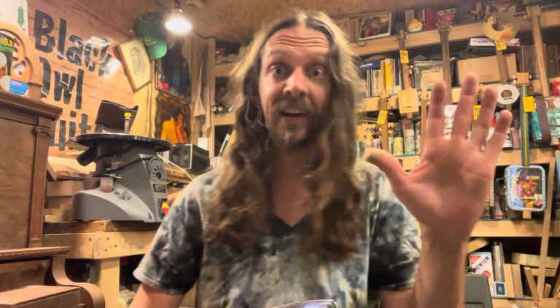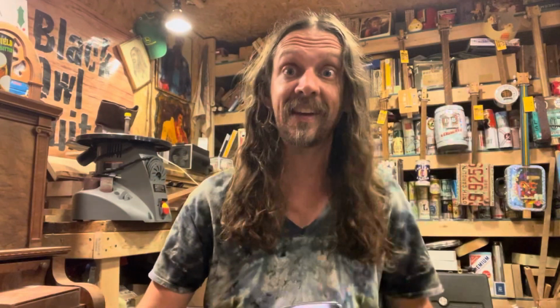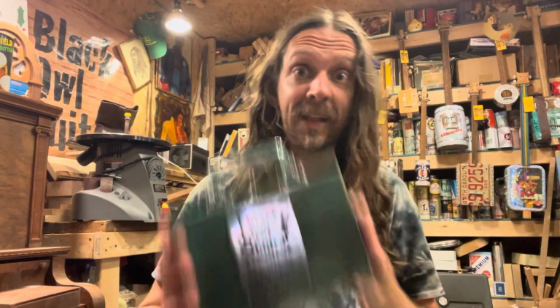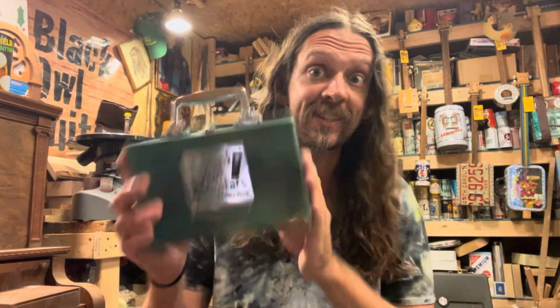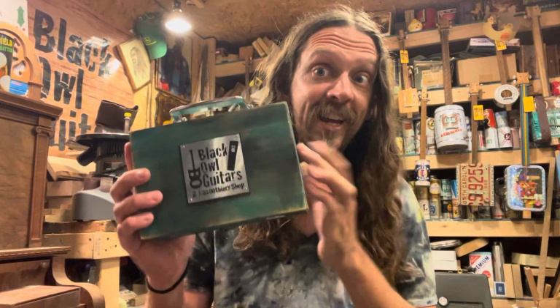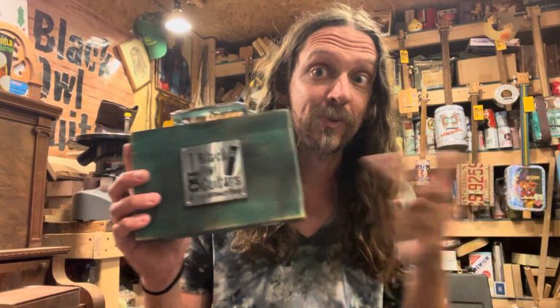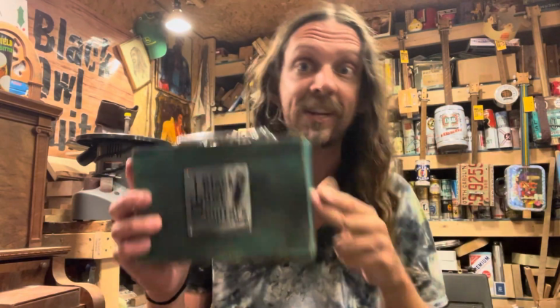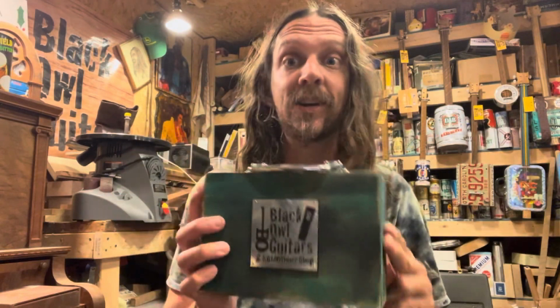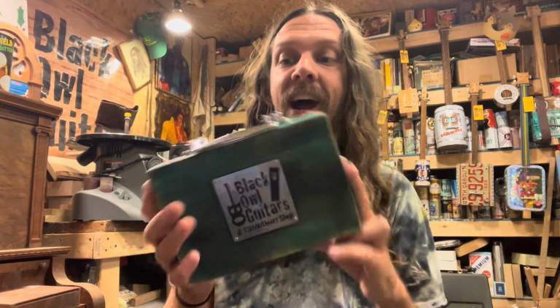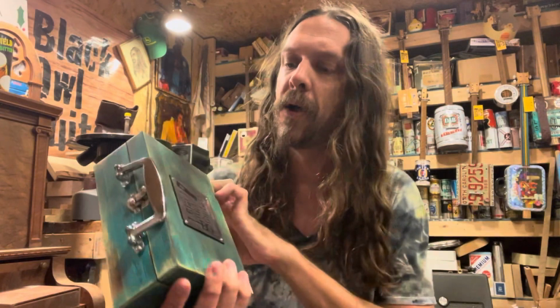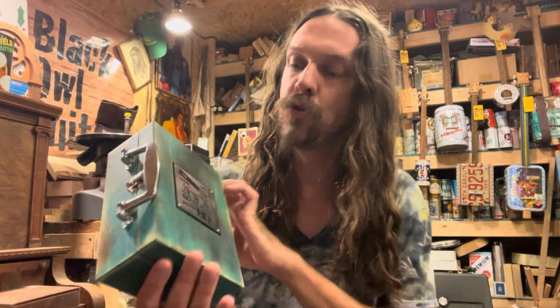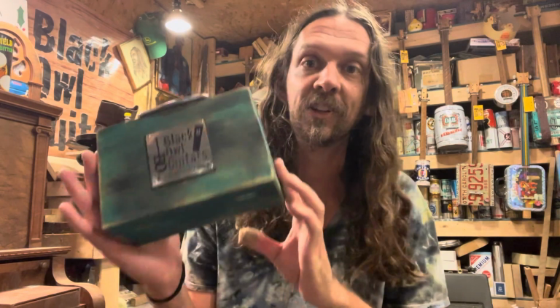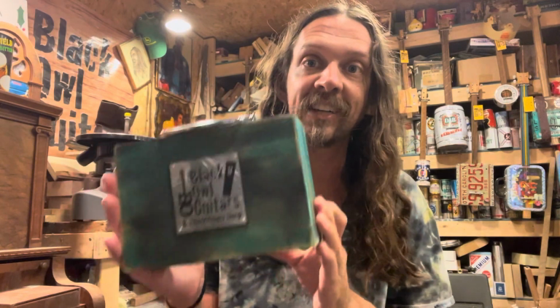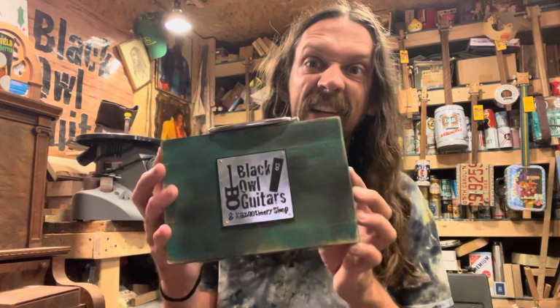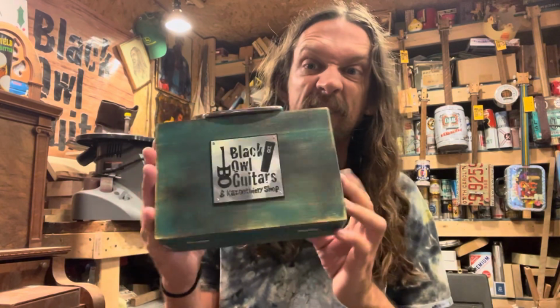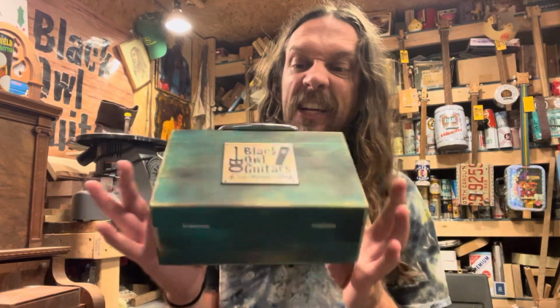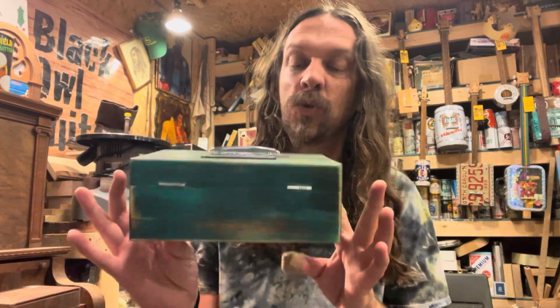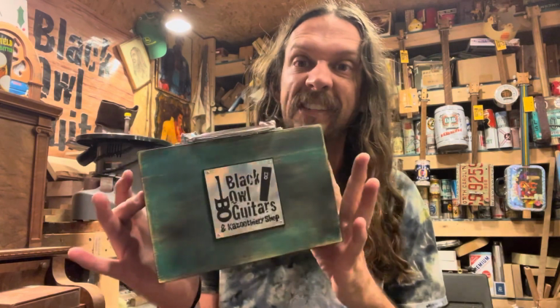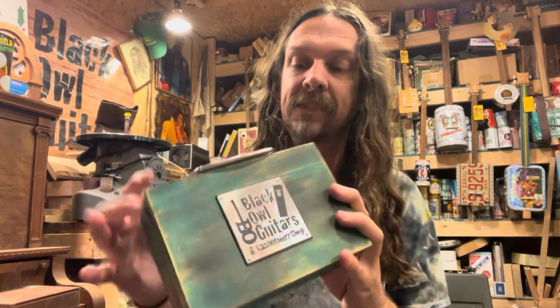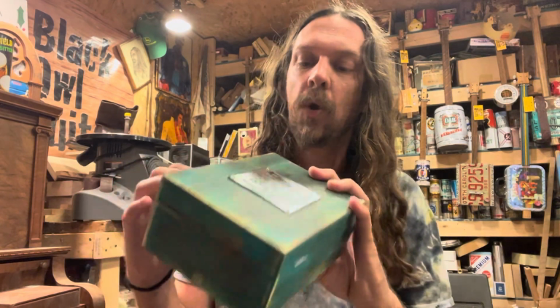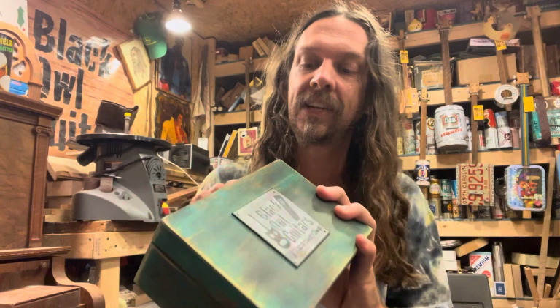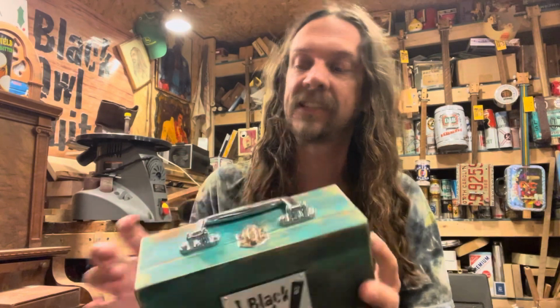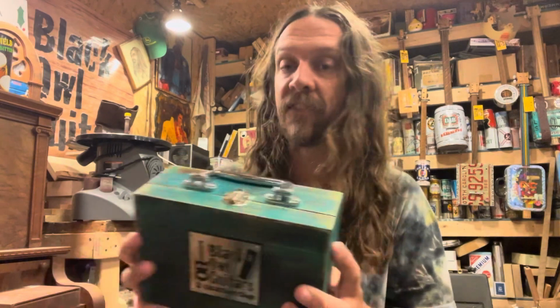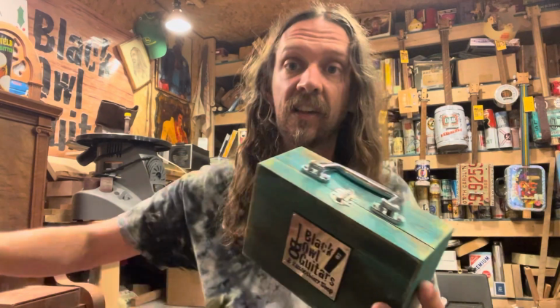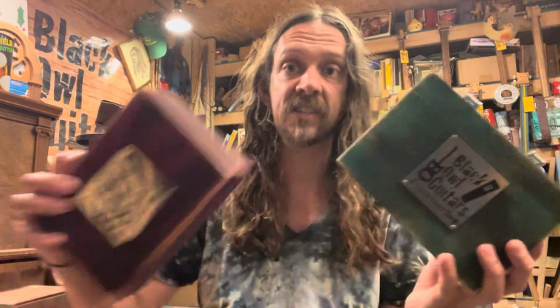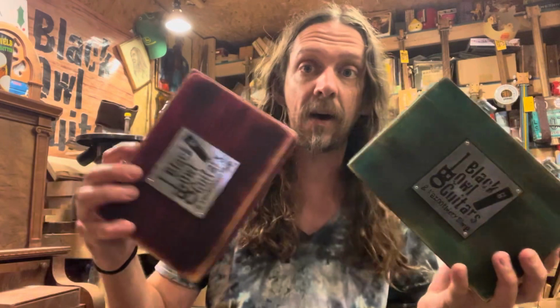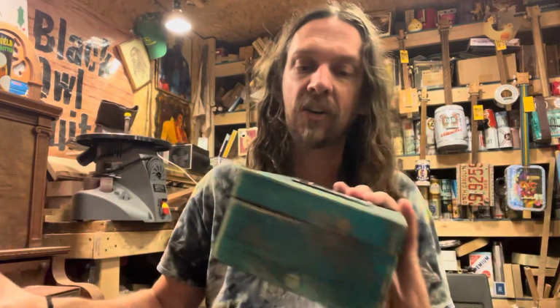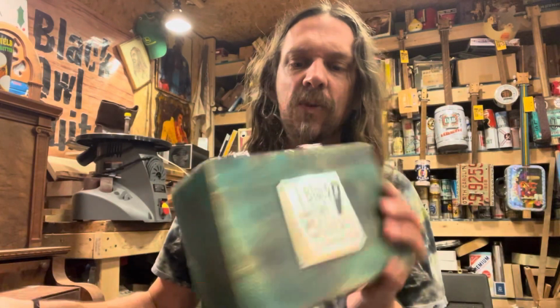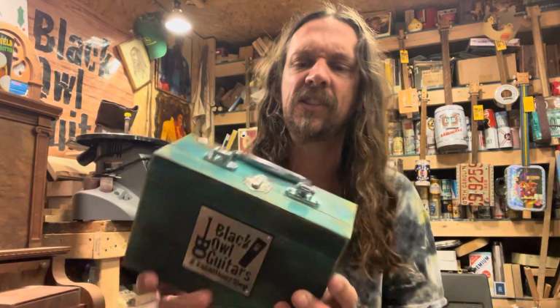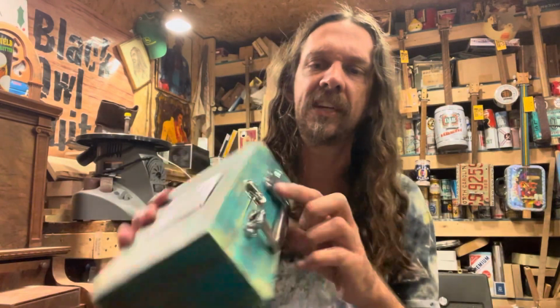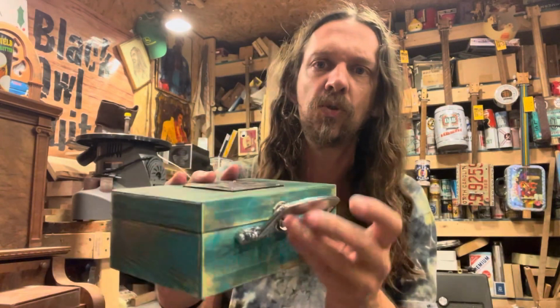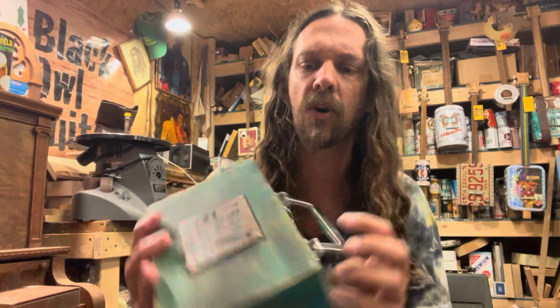Hey, it's David from Black Owl Guitars and Kazoo Theory Shop. I'm here with our new deluxe electric kazoo. Check this cool case it comes in — wooden case, different colors, all kinds of vintage looking, with cool hardware.